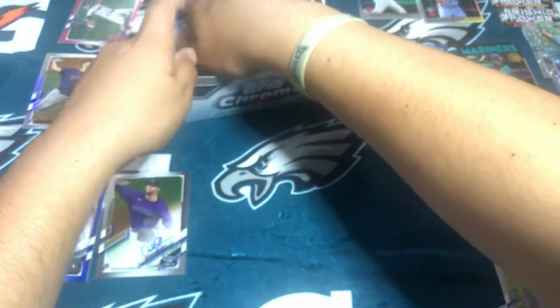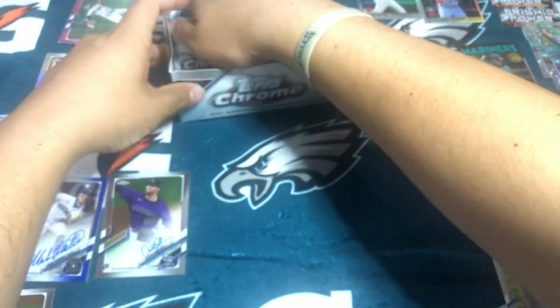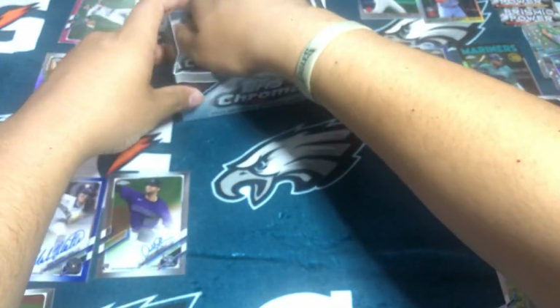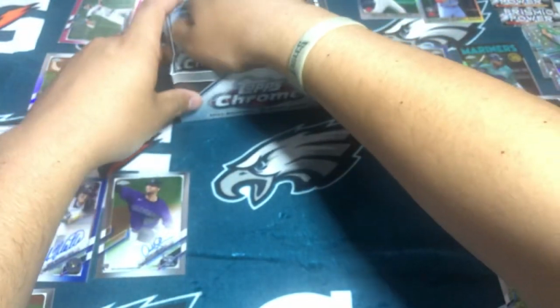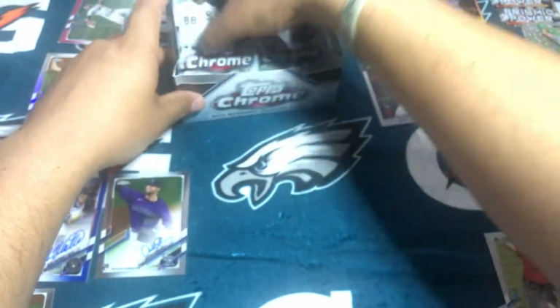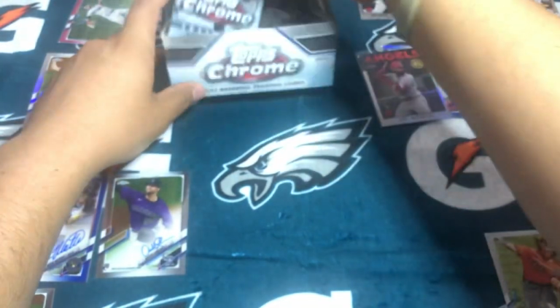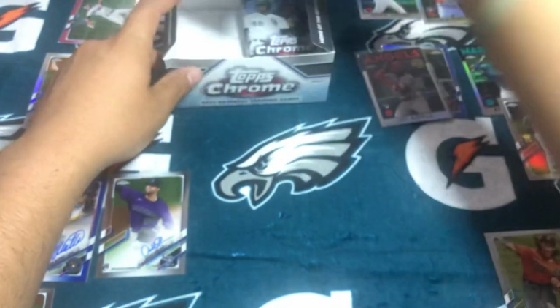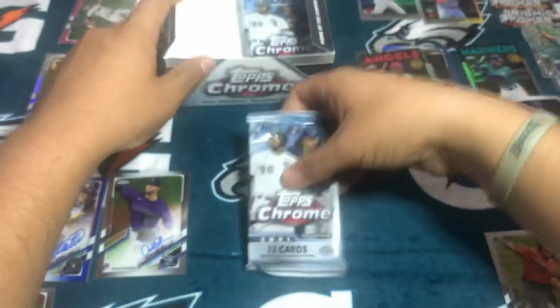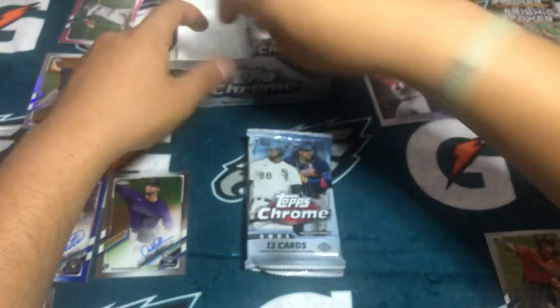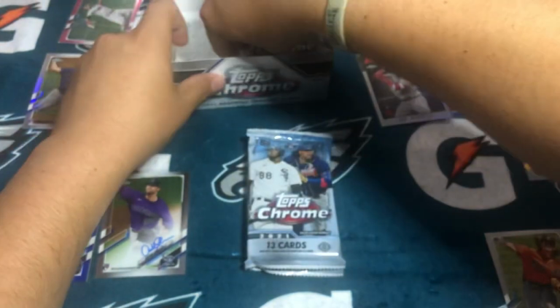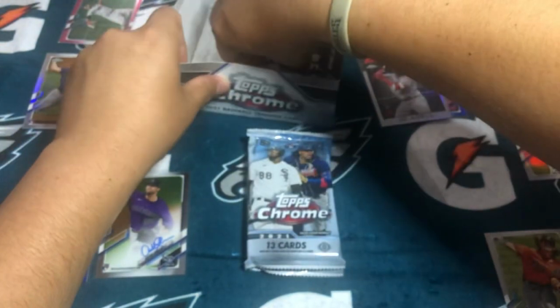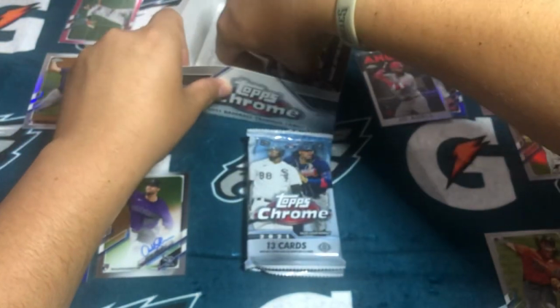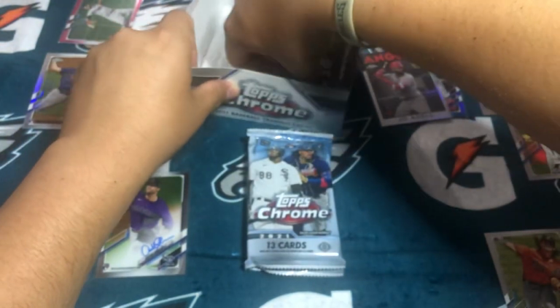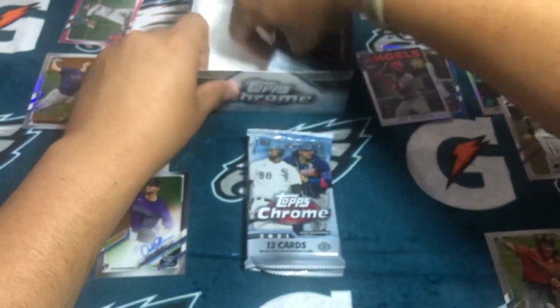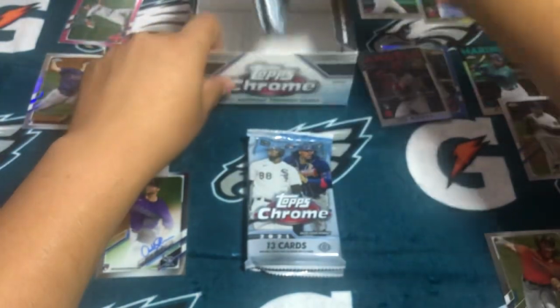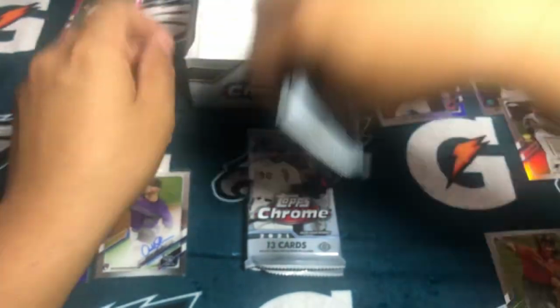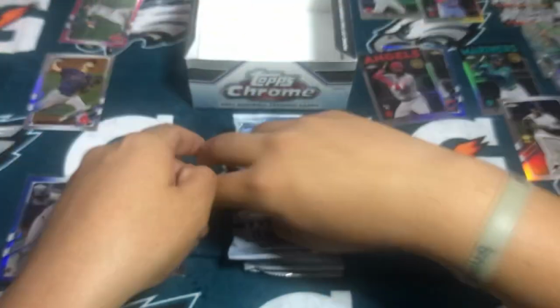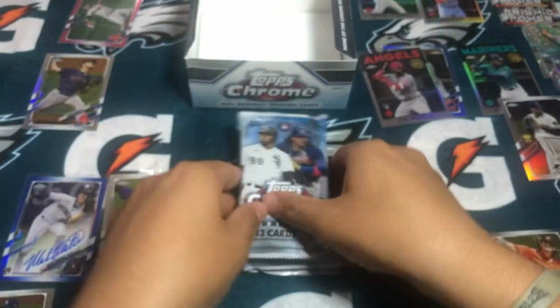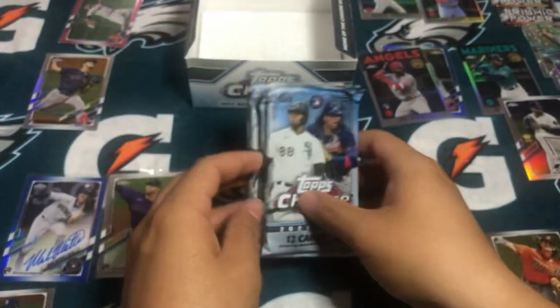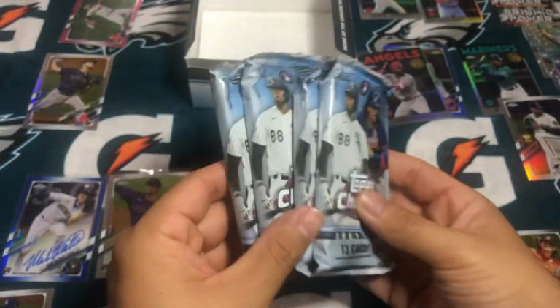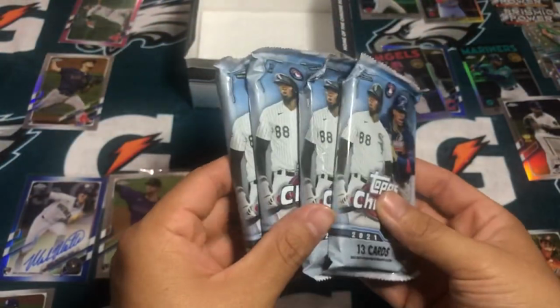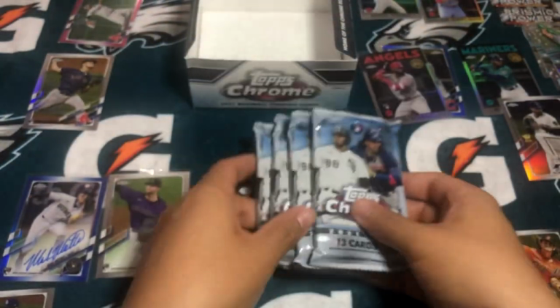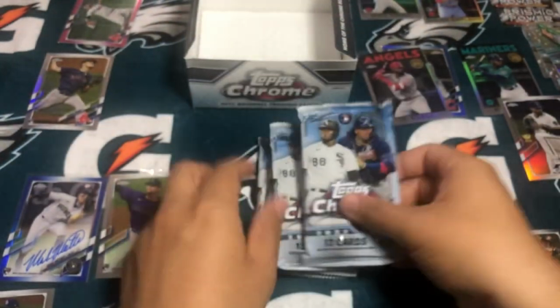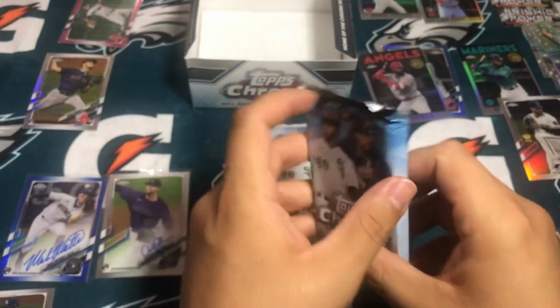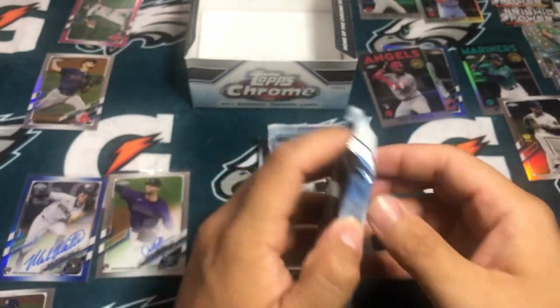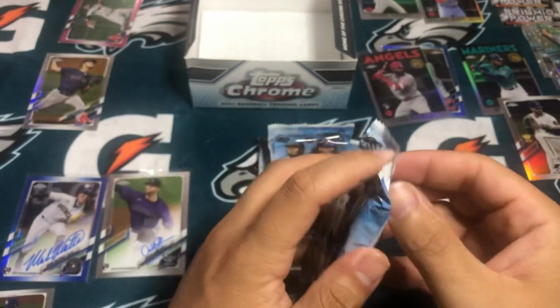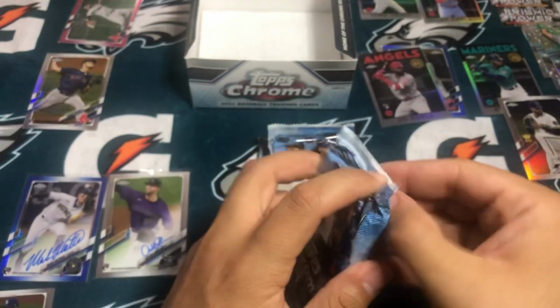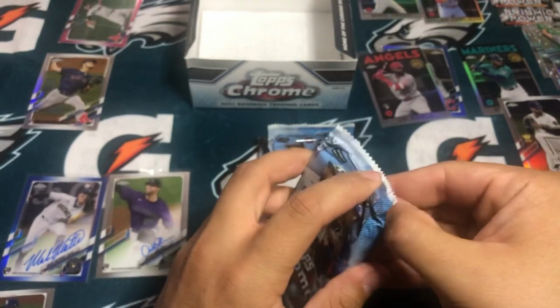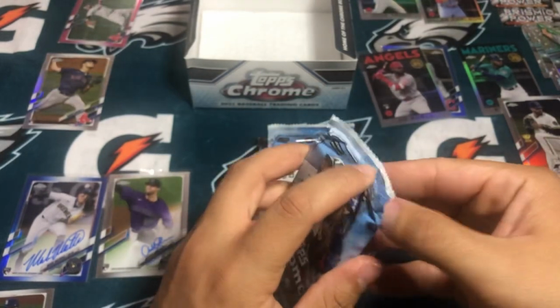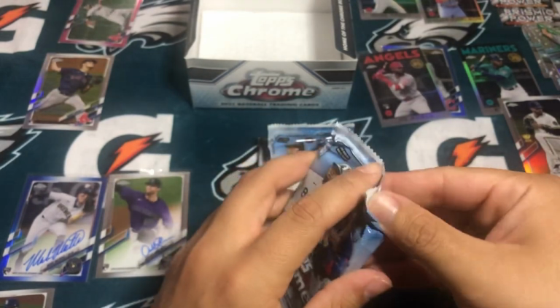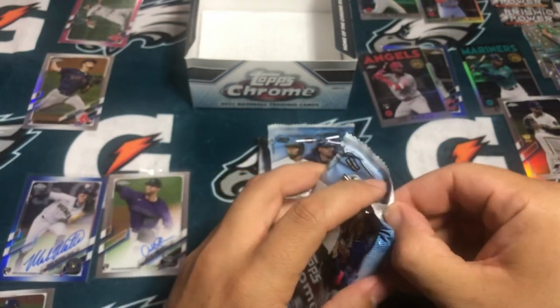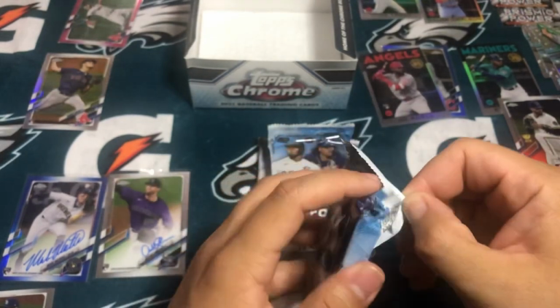So we've gotten three autos so far — three autos, four packs left. So two of these should have autos.